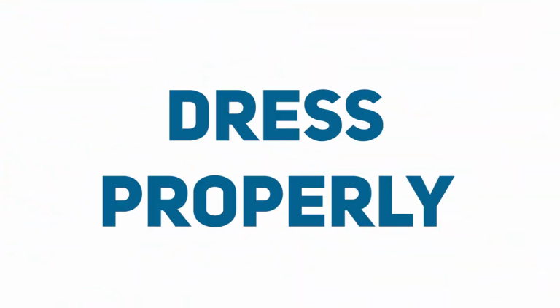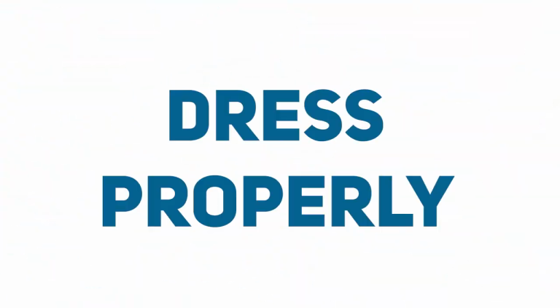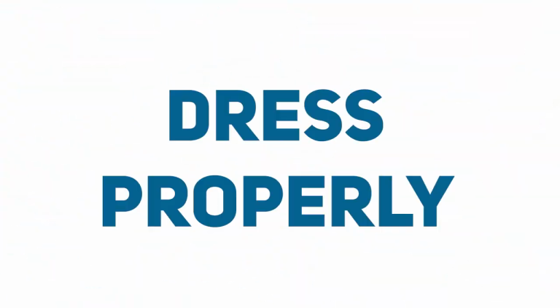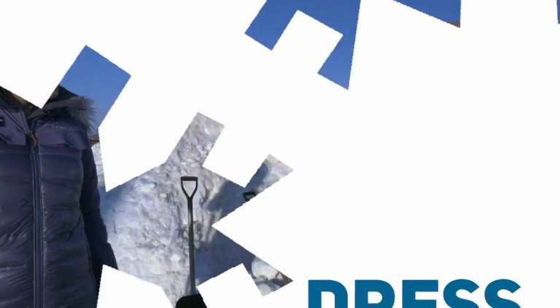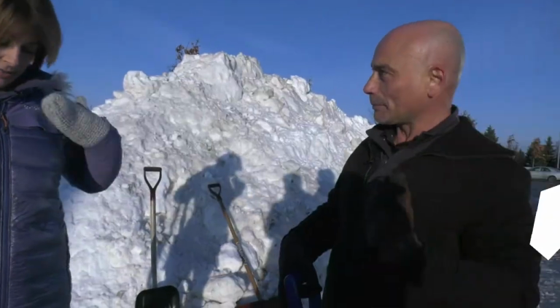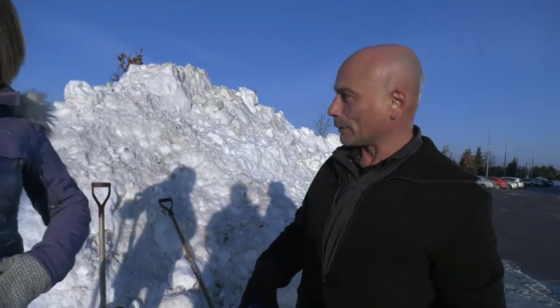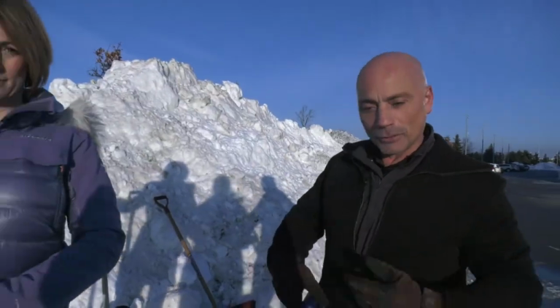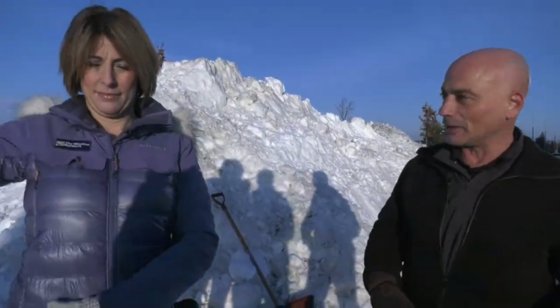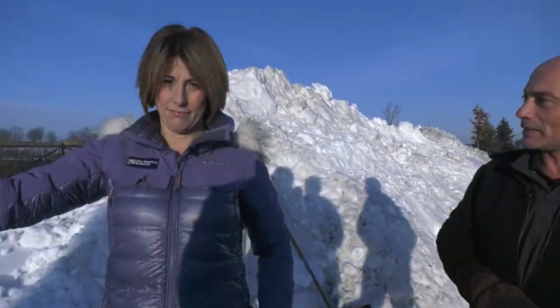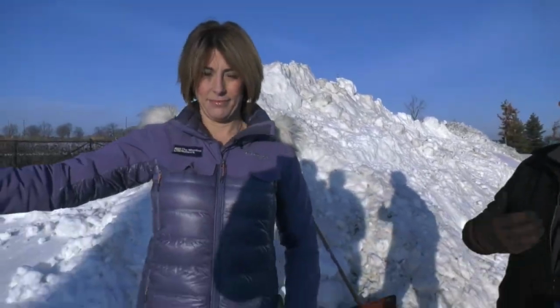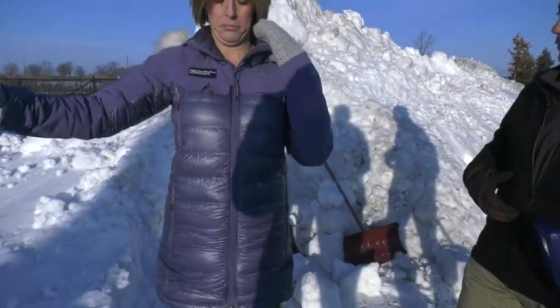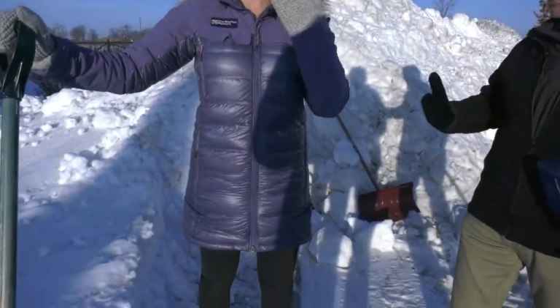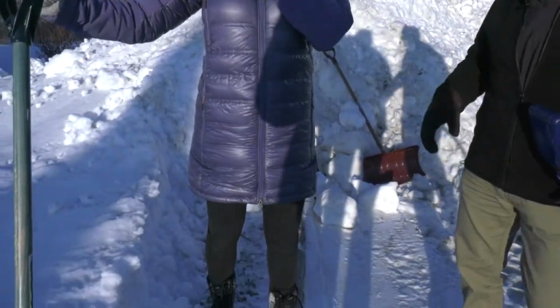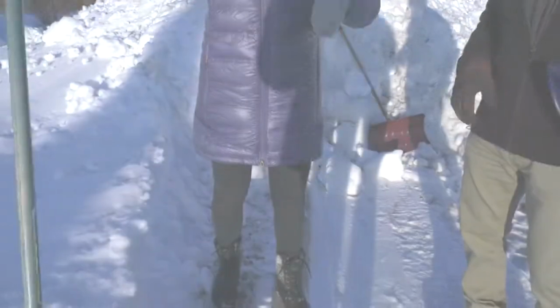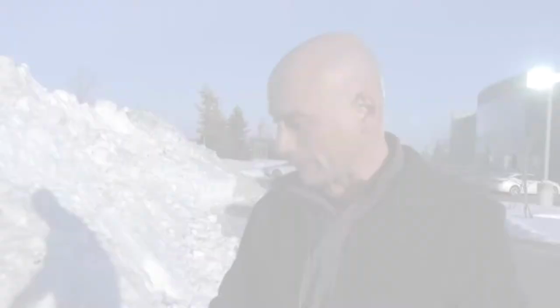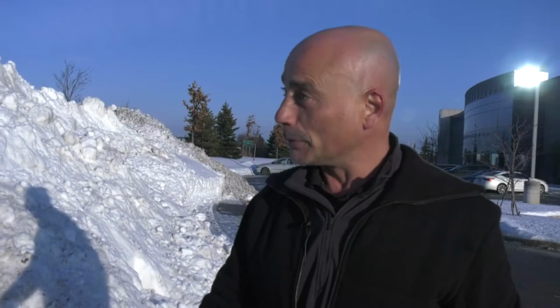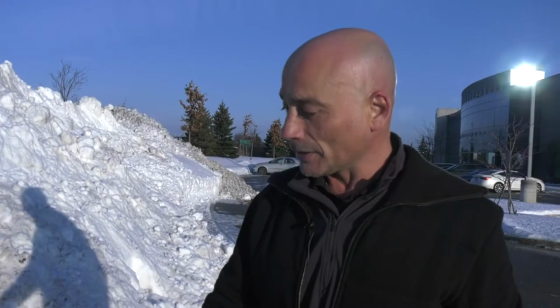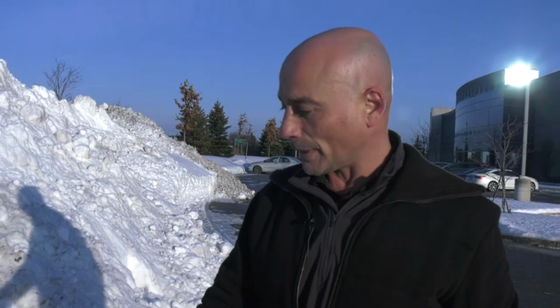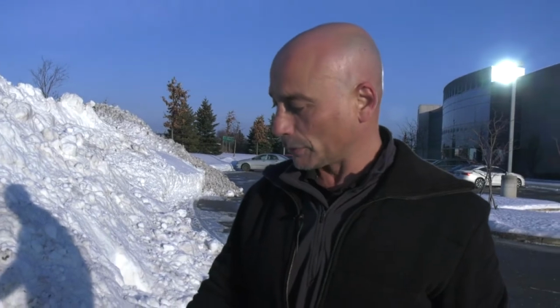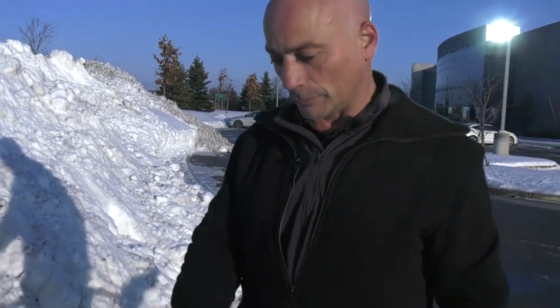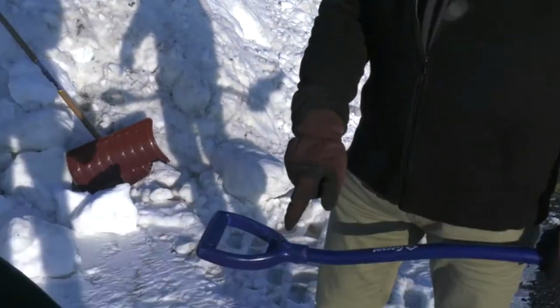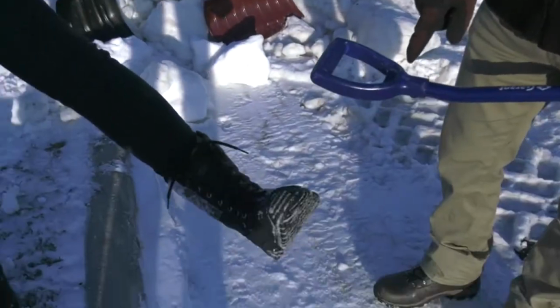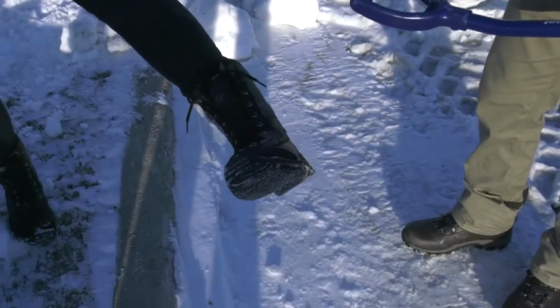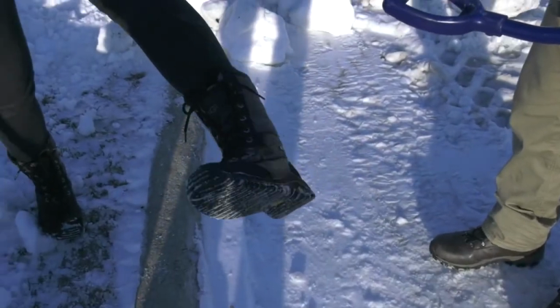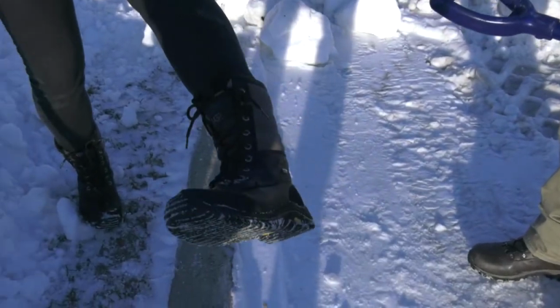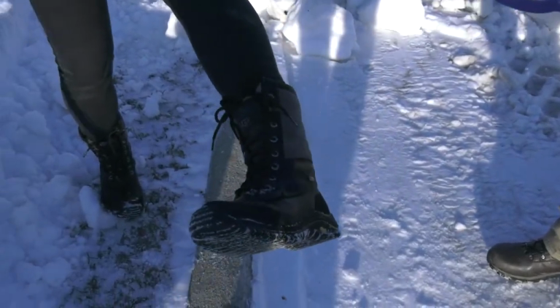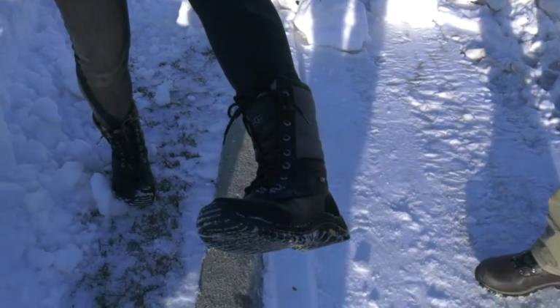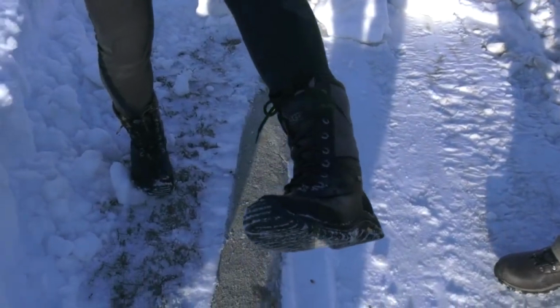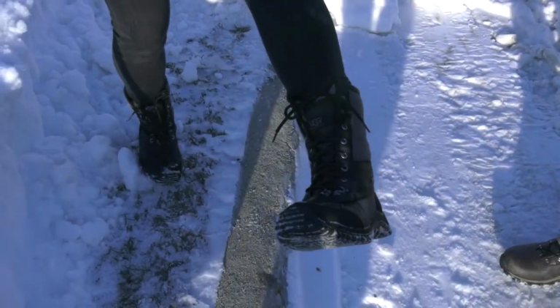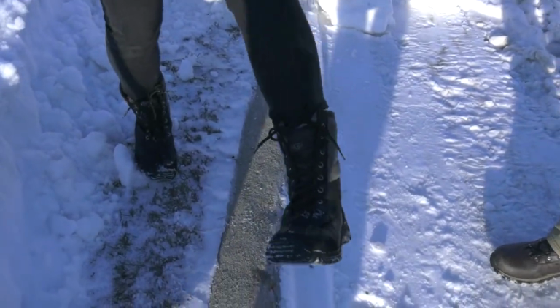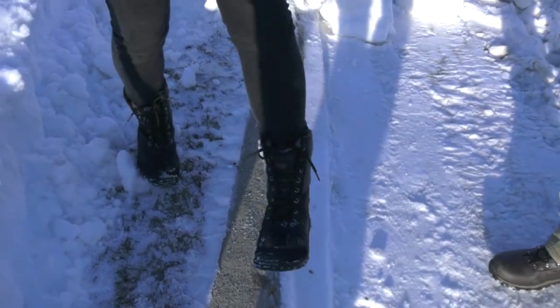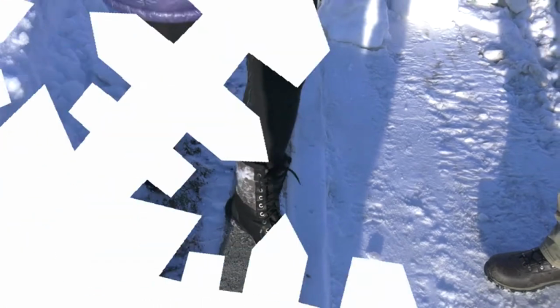Let's get layered up with proper clothing, so if you need to take some stuff off as you get warmer, you can take it off. You've got the right boots on — we want boots with good traction, because we don't want to be slipping and falling since there's going to be some ice out there.